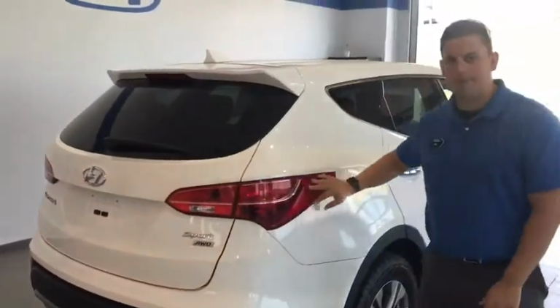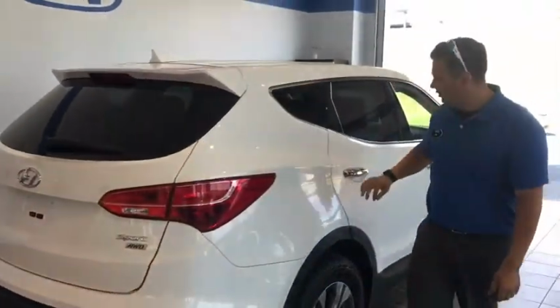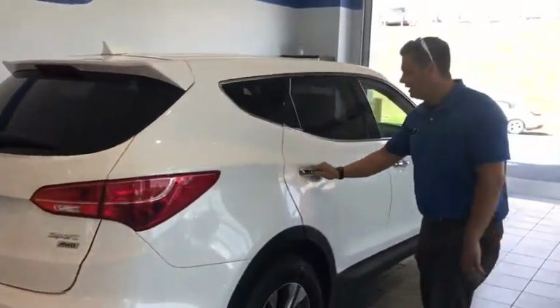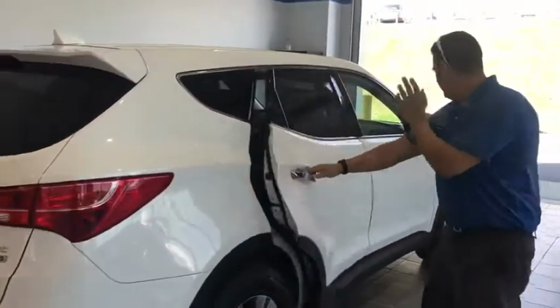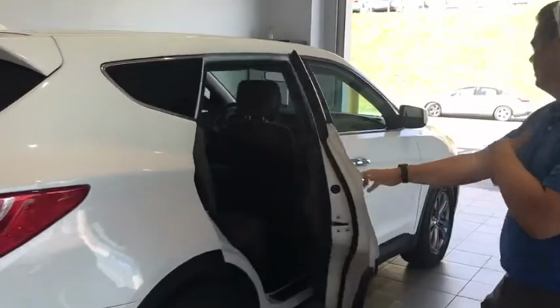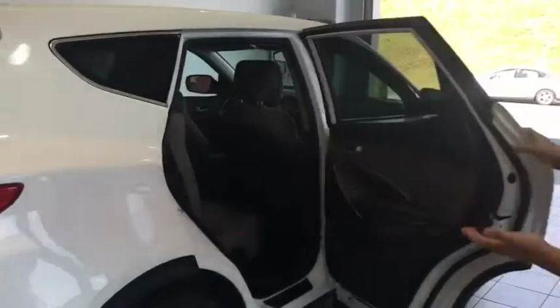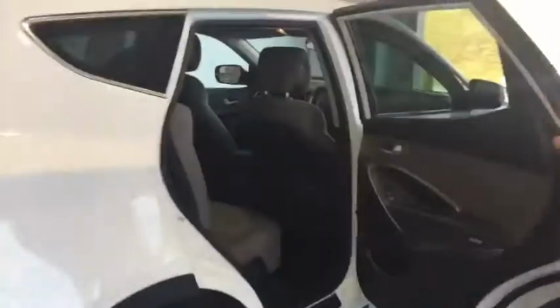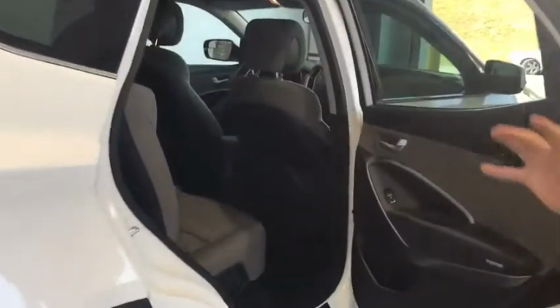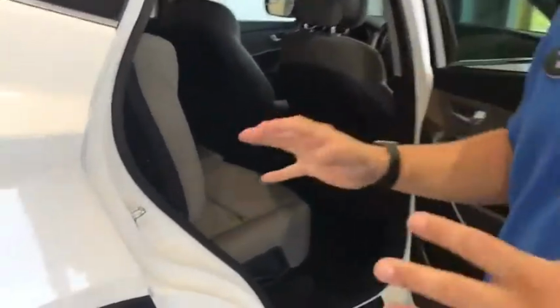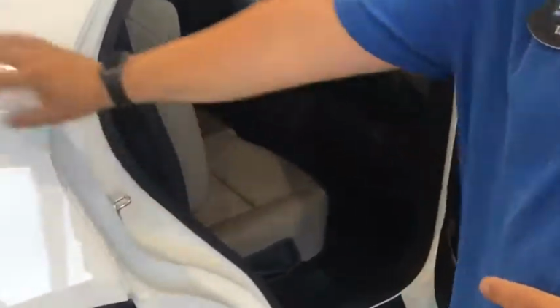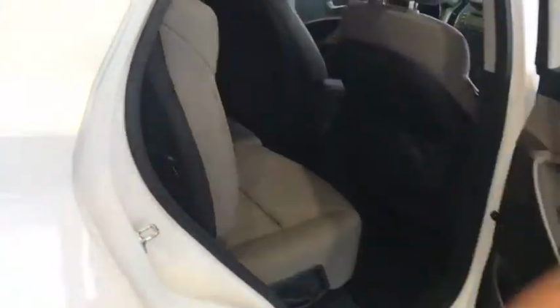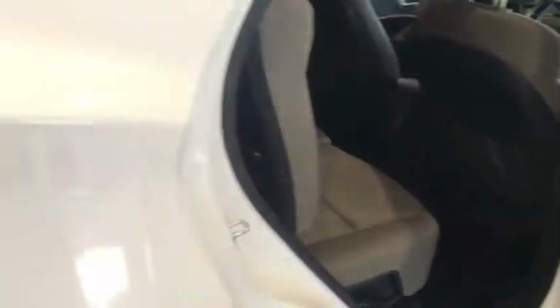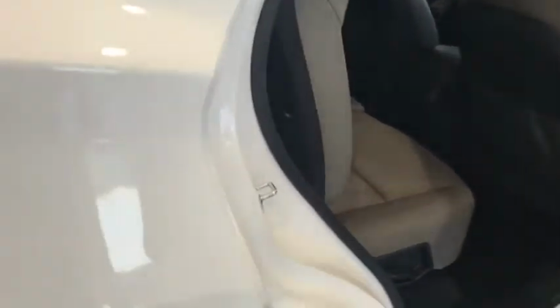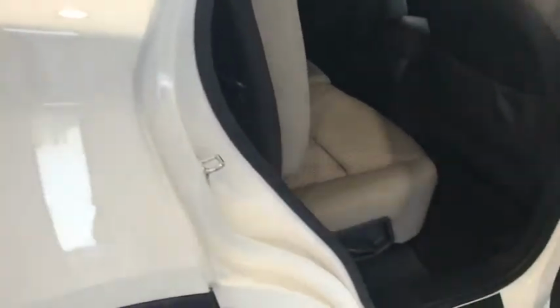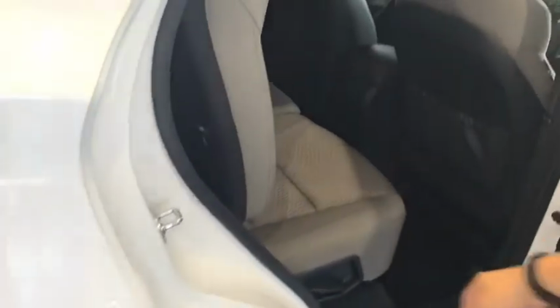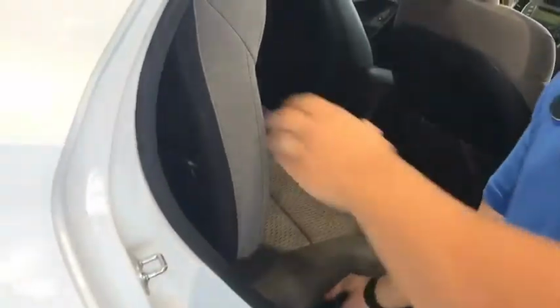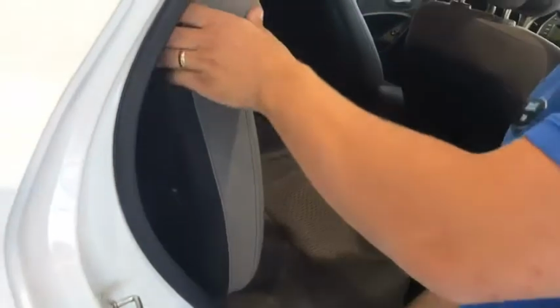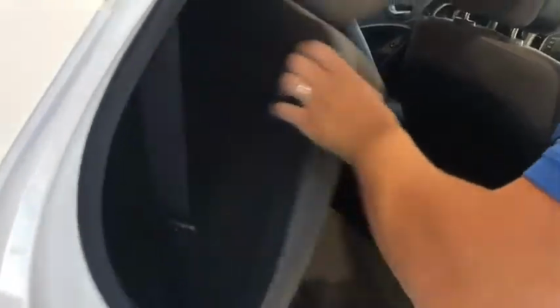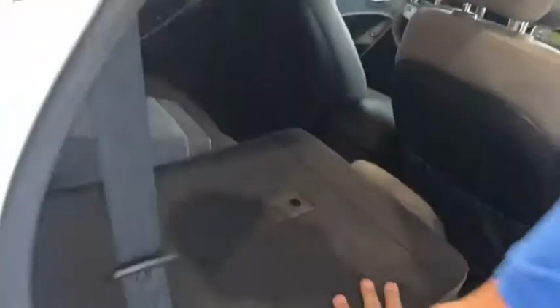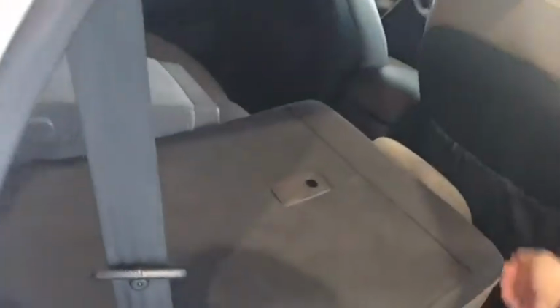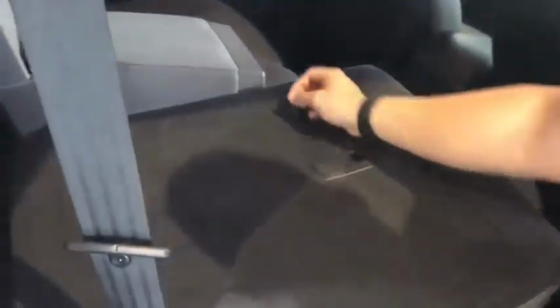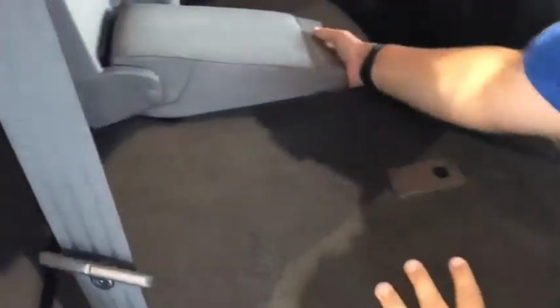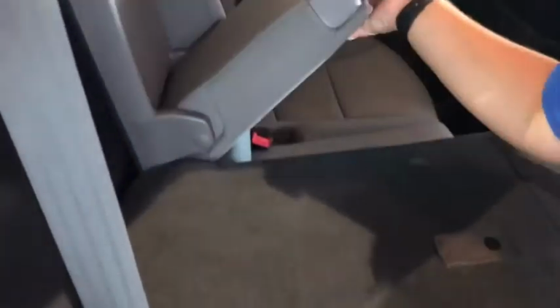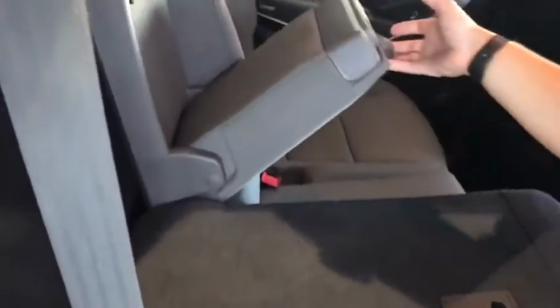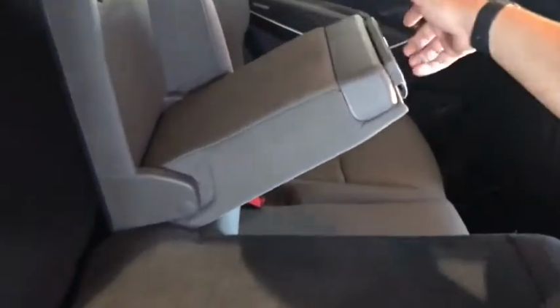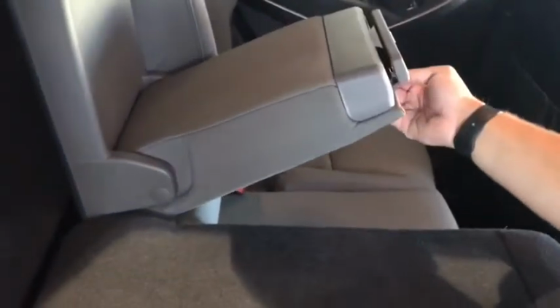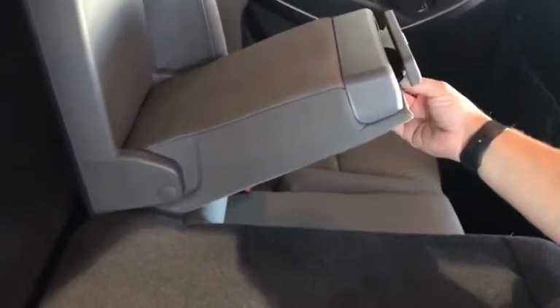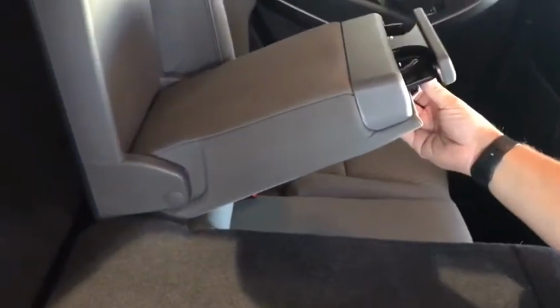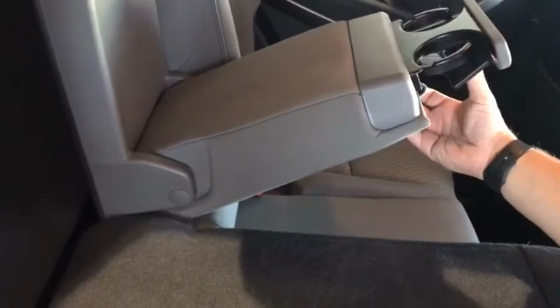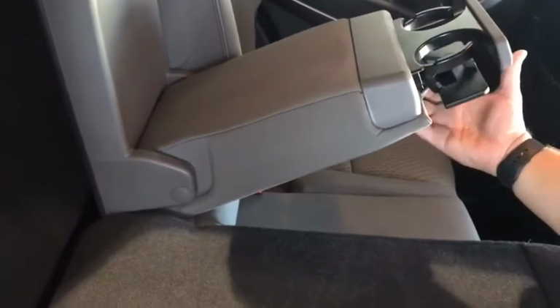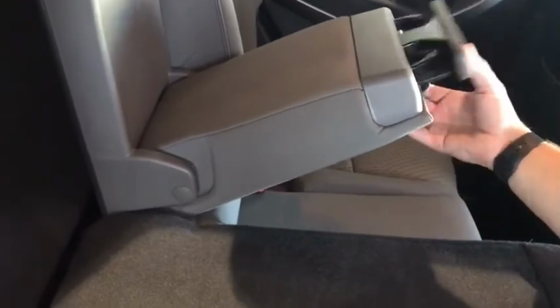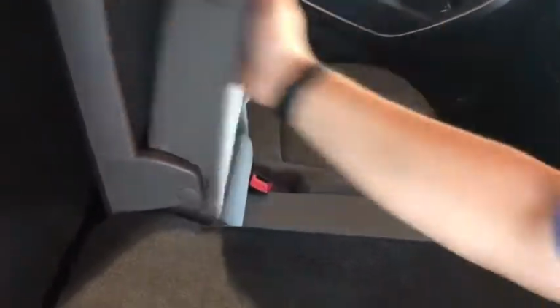Wrap-around tail lights, headlights. This is a really clean paint job — it's got a nice pearl paint to it. The seats lay down really nice and easy. And look at this — incognito. Real slow, real slow. Oh, there they are.